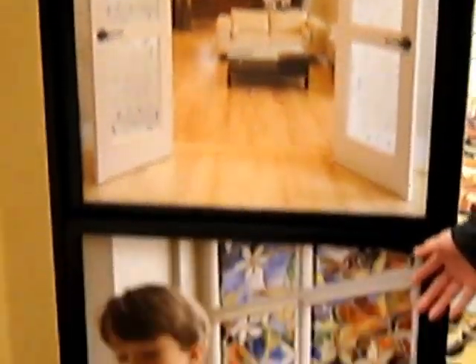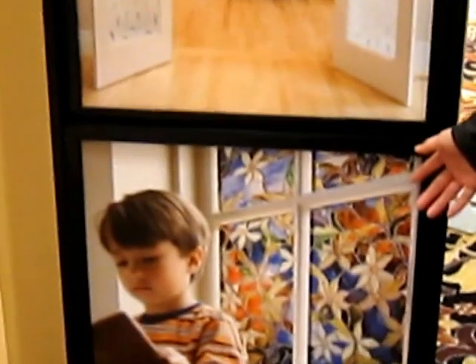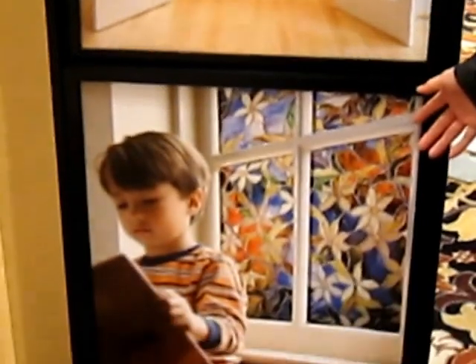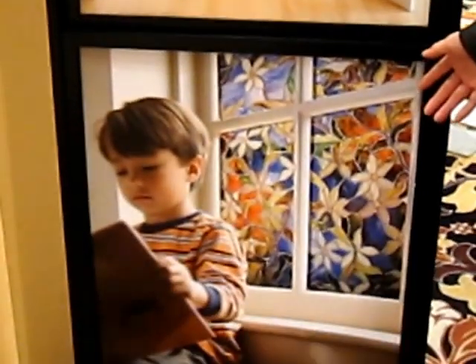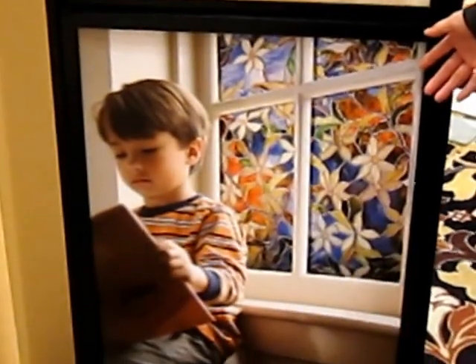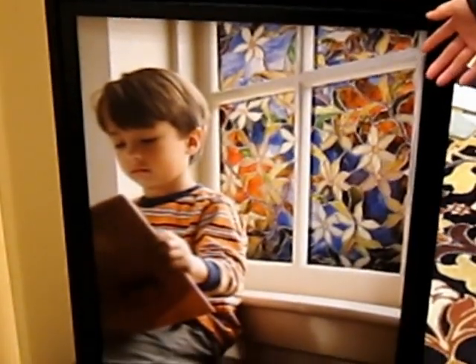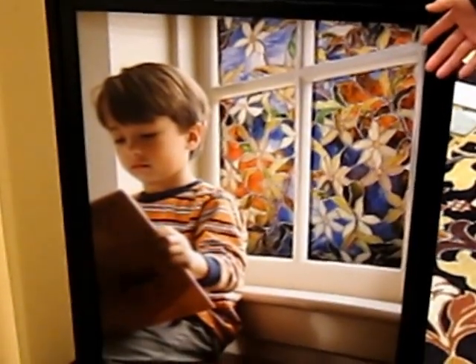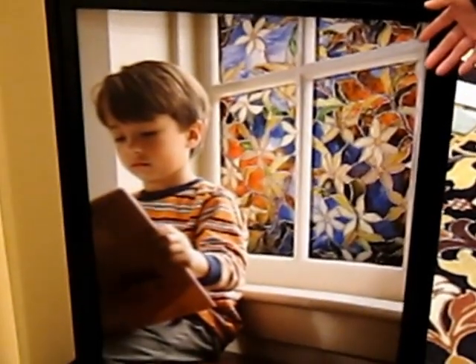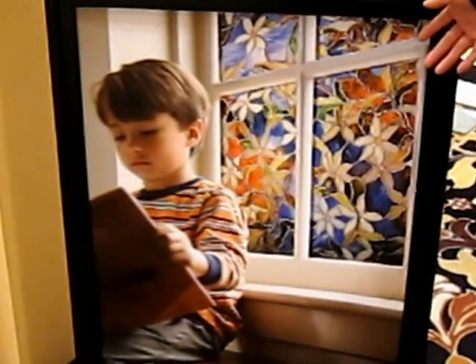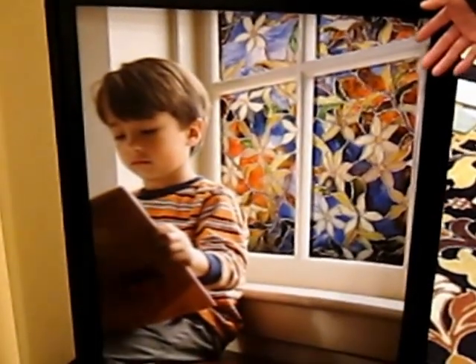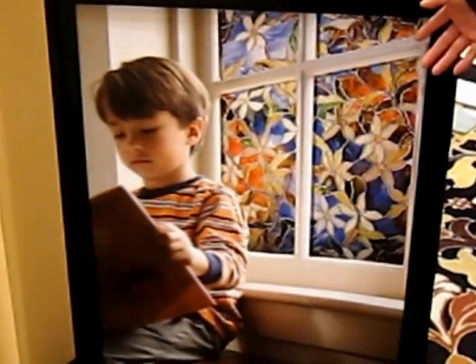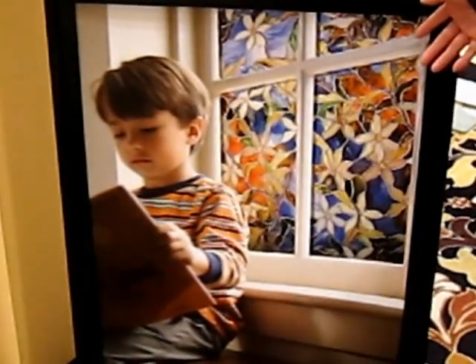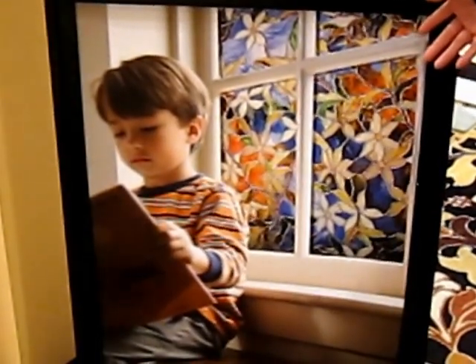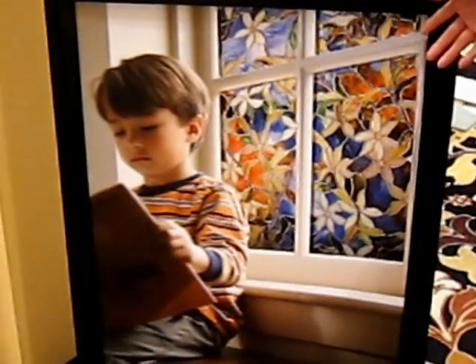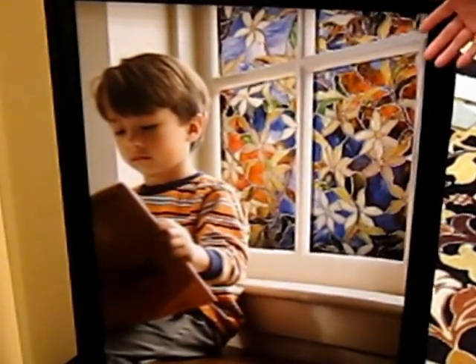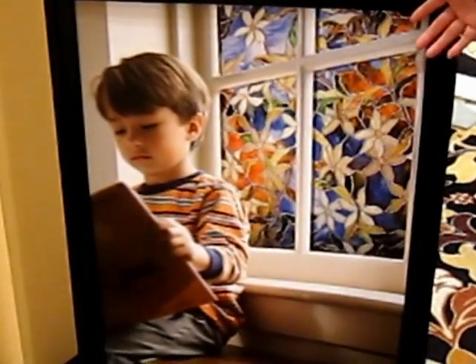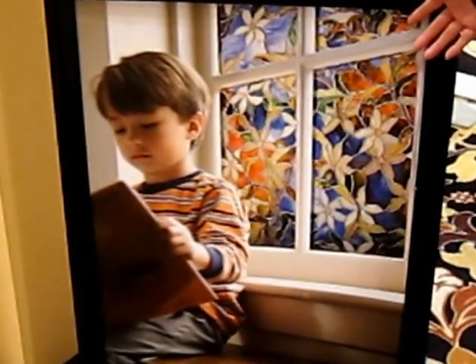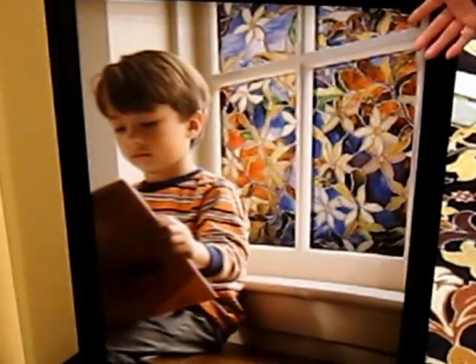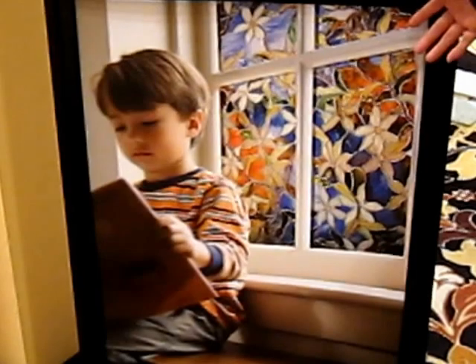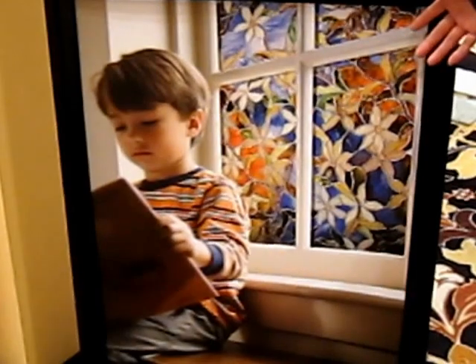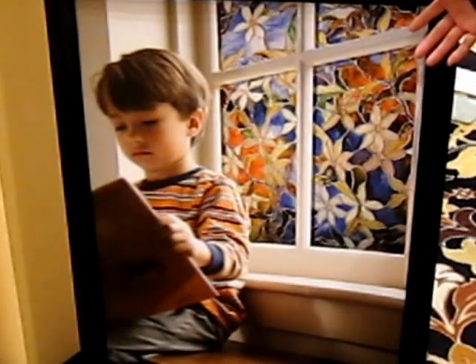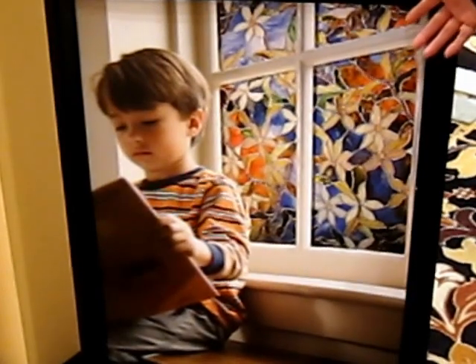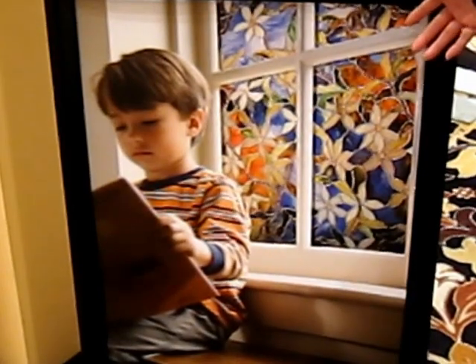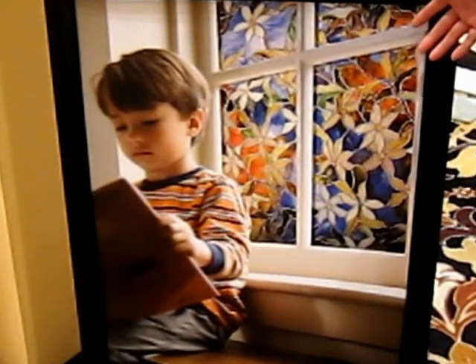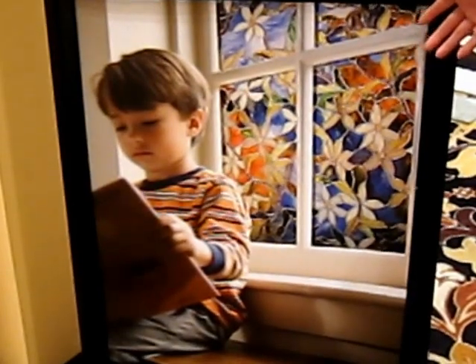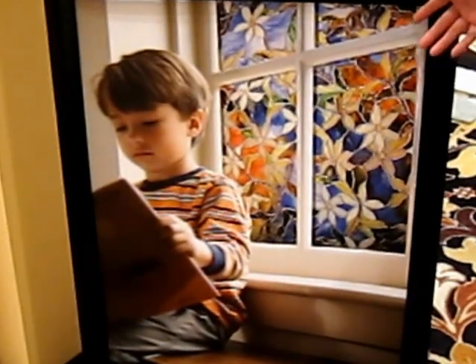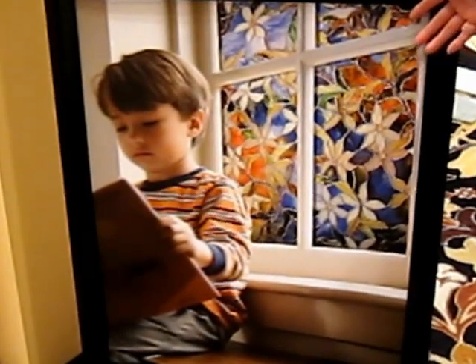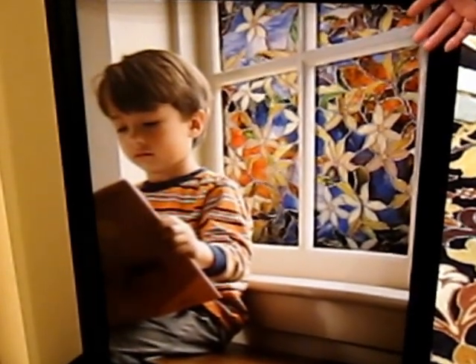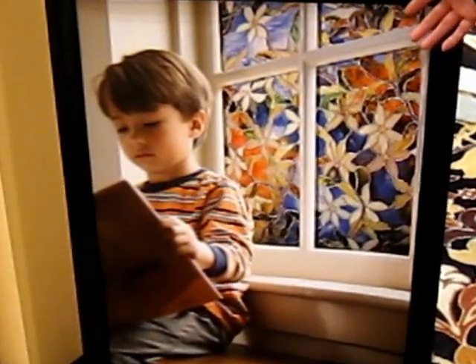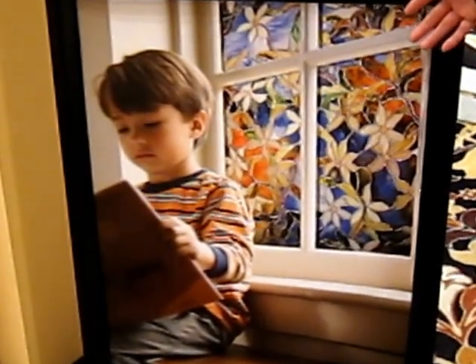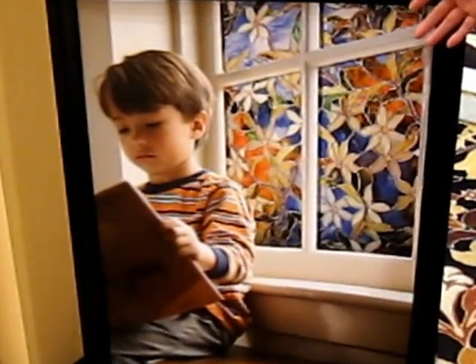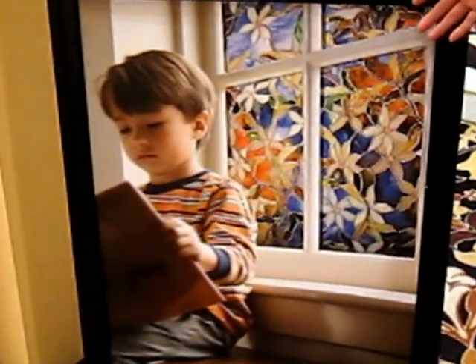Down at the bottom over here you can see that they've done a stained glass application. Again, beautiful, decorative — it brings warmth to the room as well as privacy and still letting the light shine through.